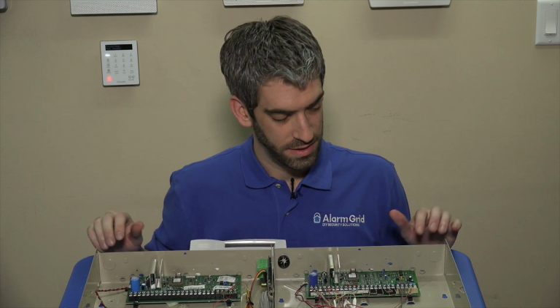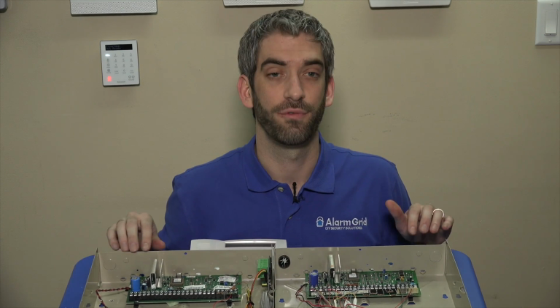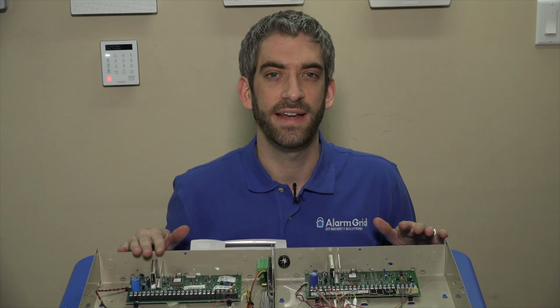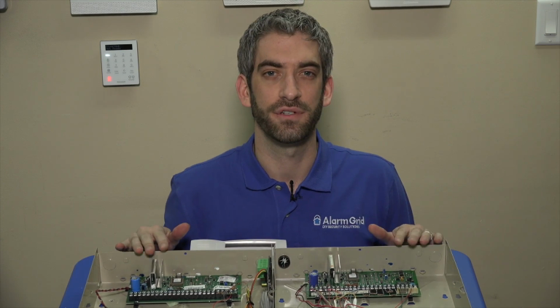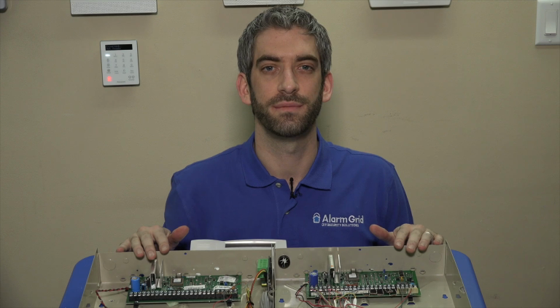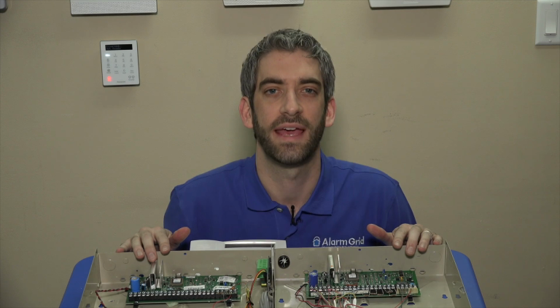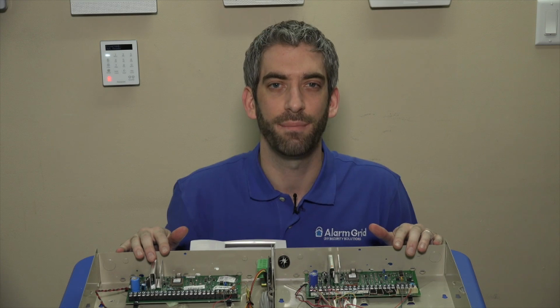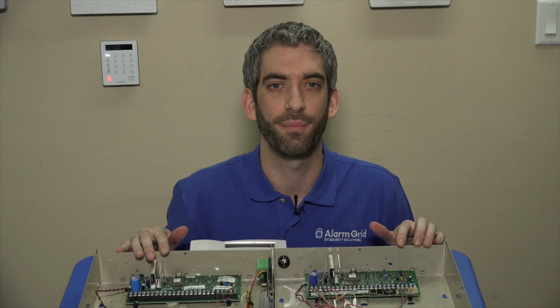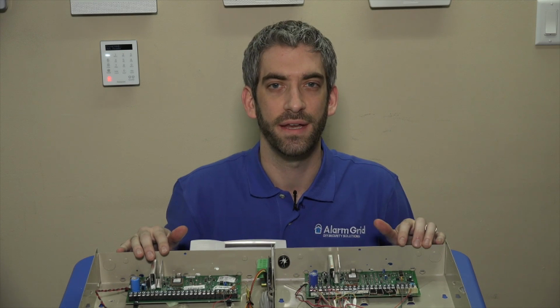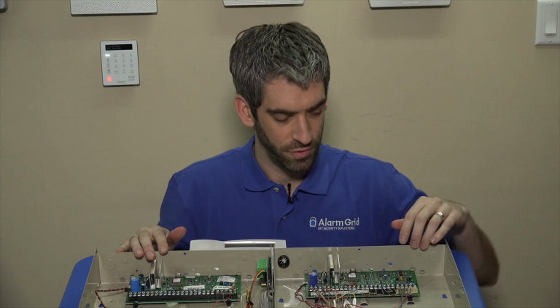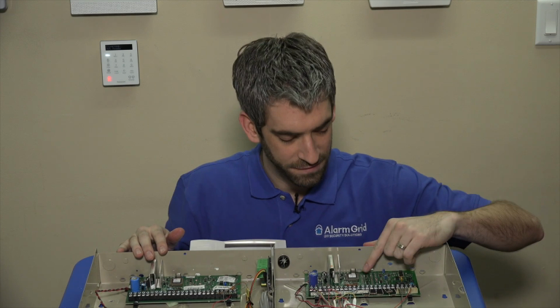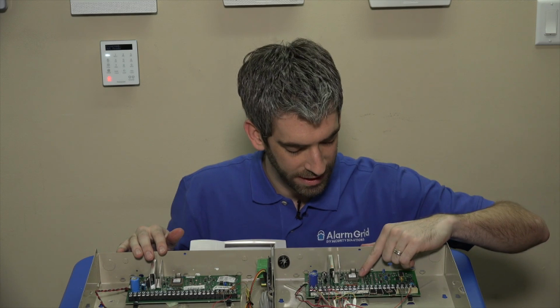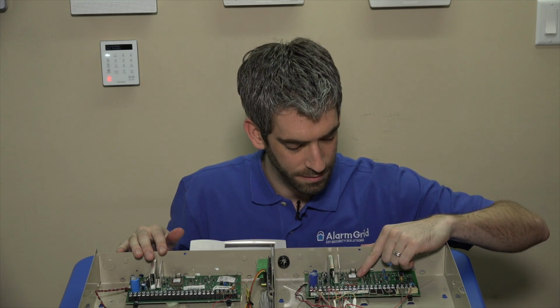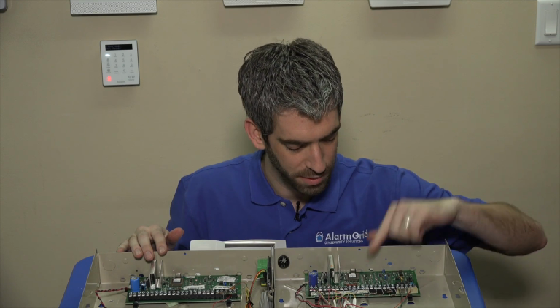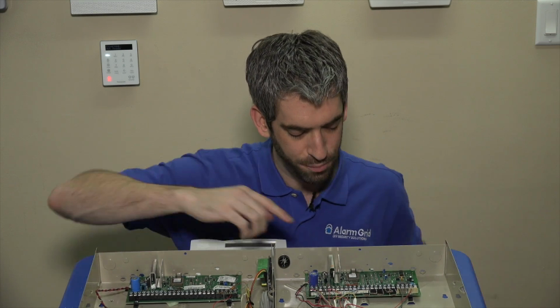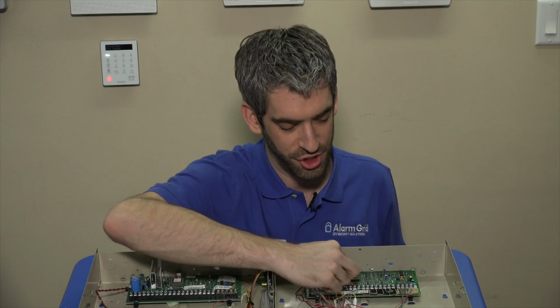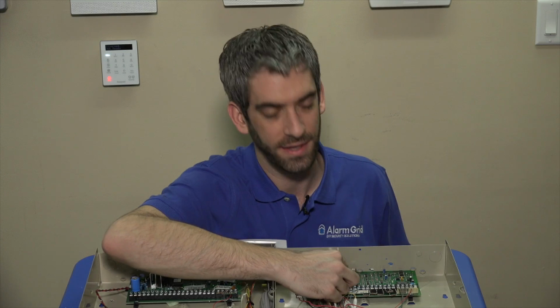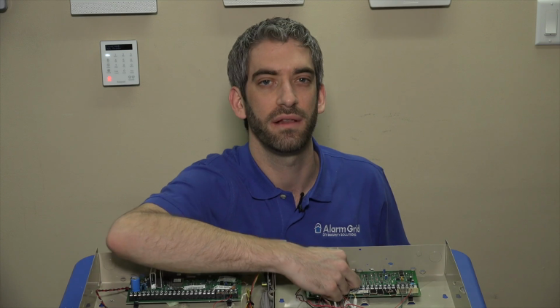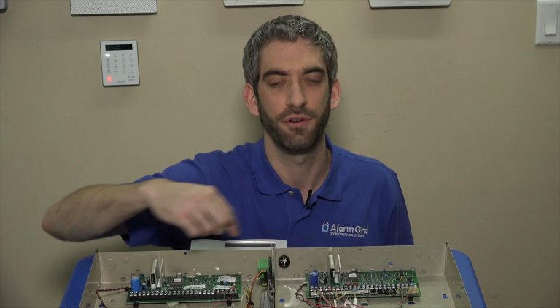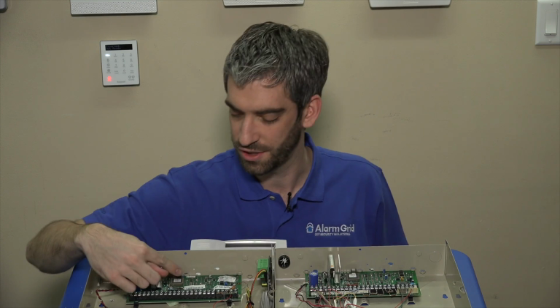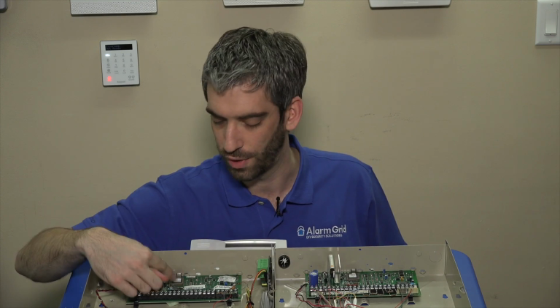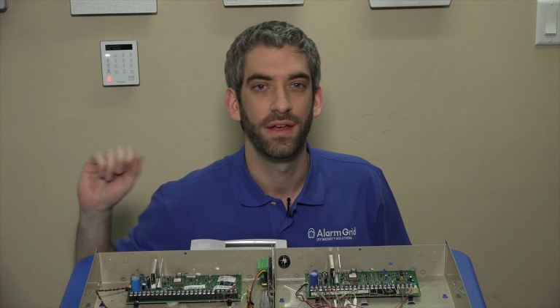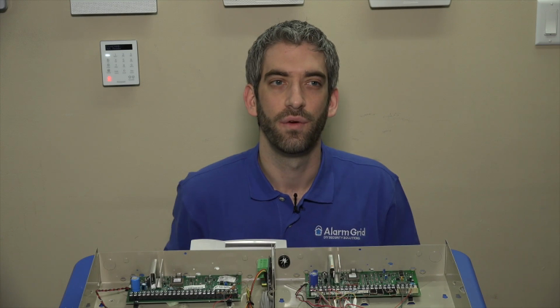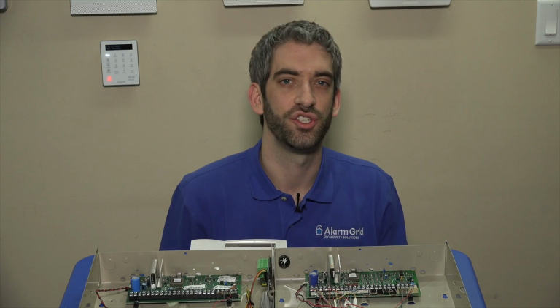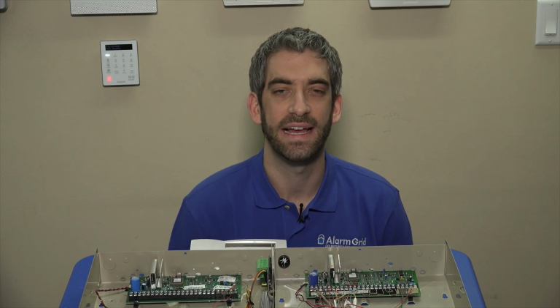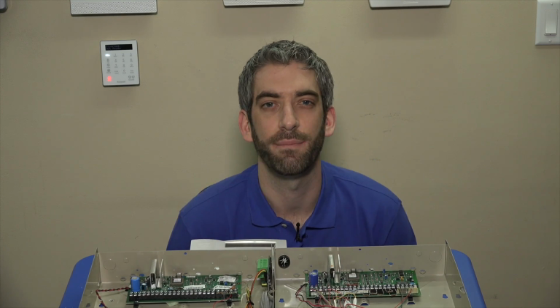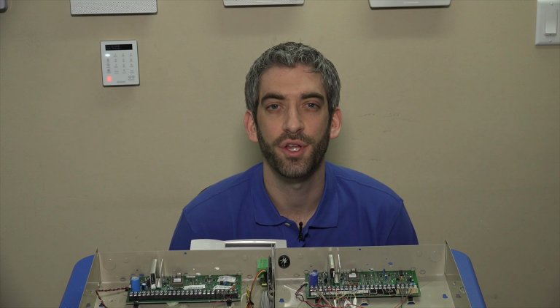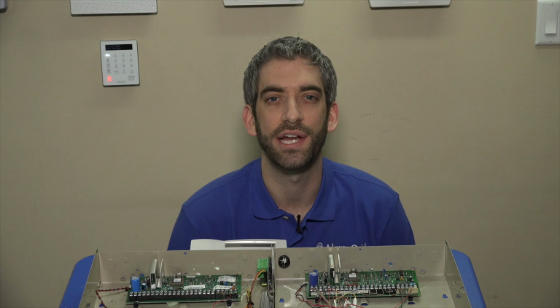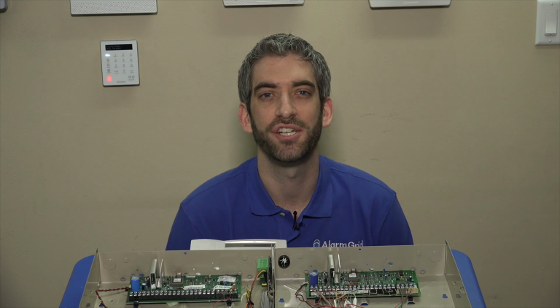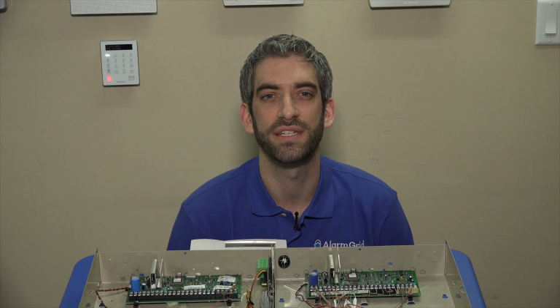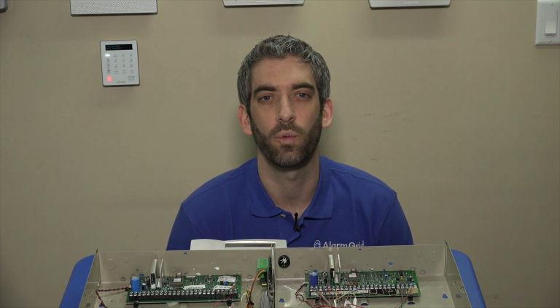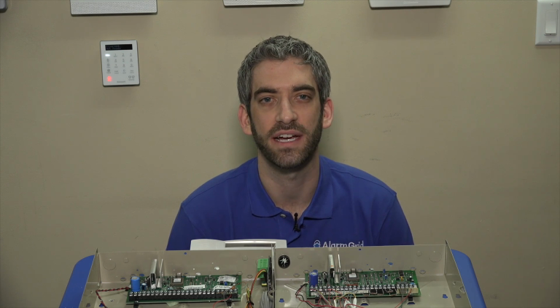To find out if your system can be PROM upgraded, you have to locate the black PROM chip in the middle of the green circuit board, which has a model number and a revision printed on the white sticker.